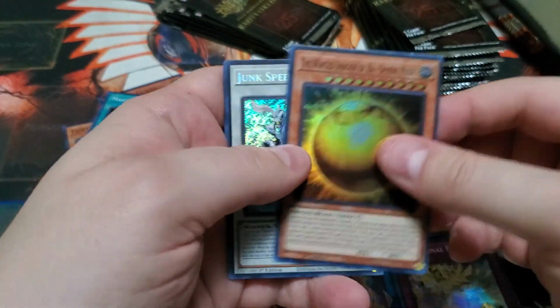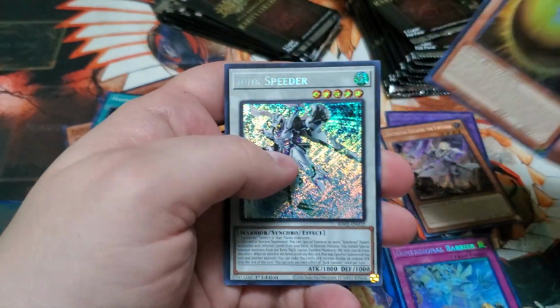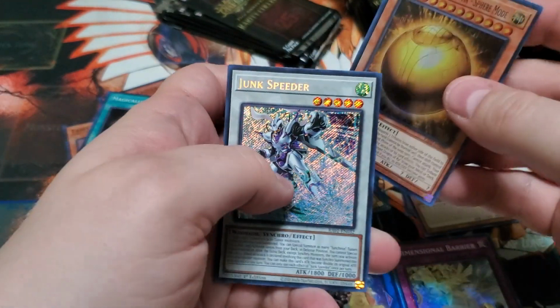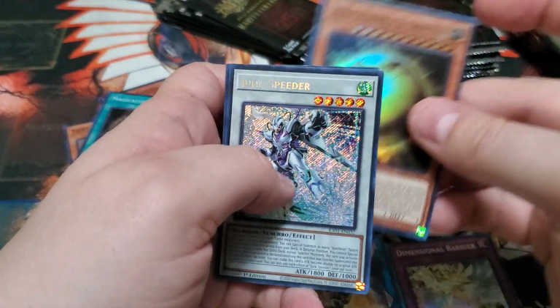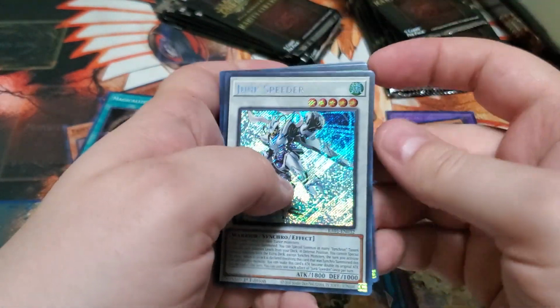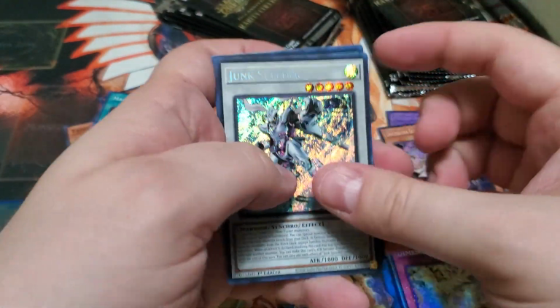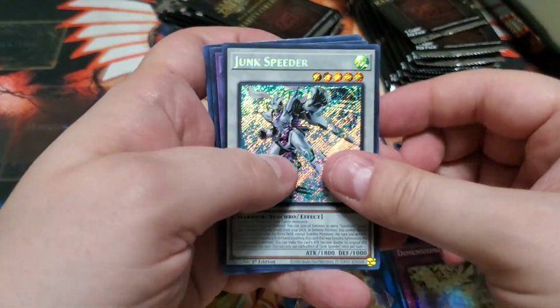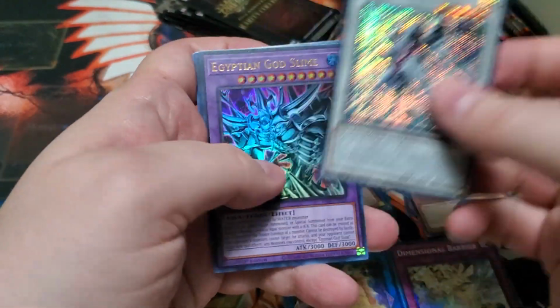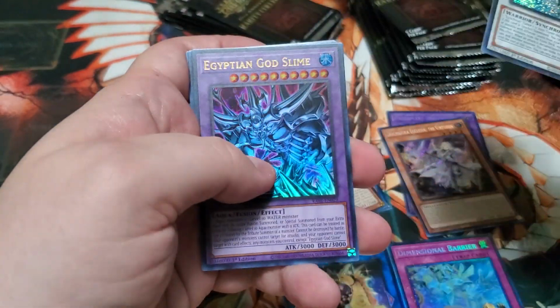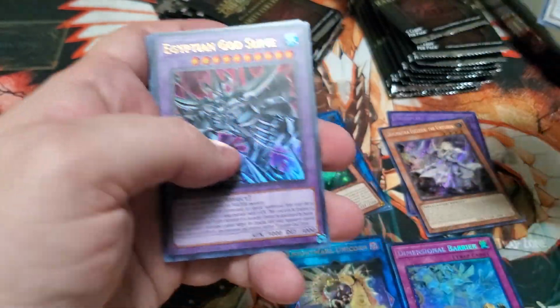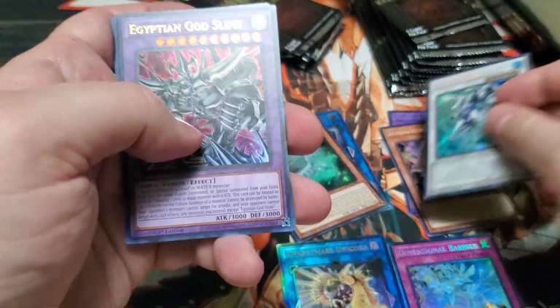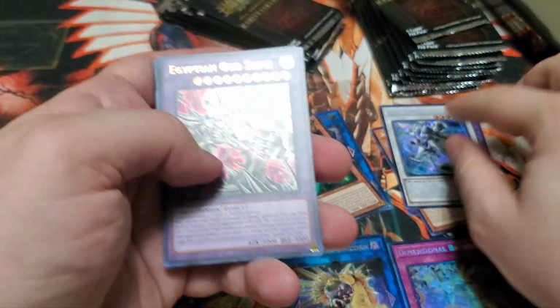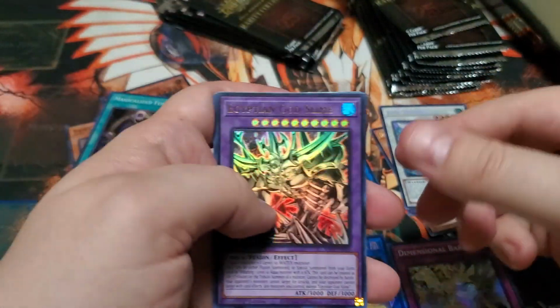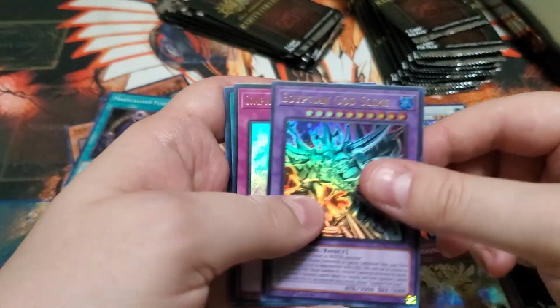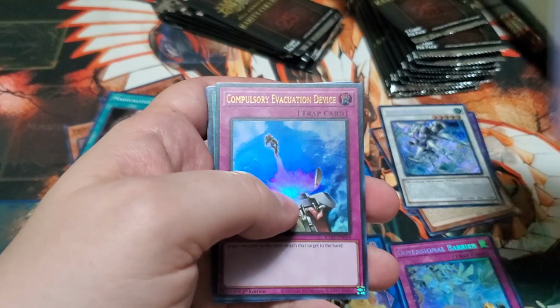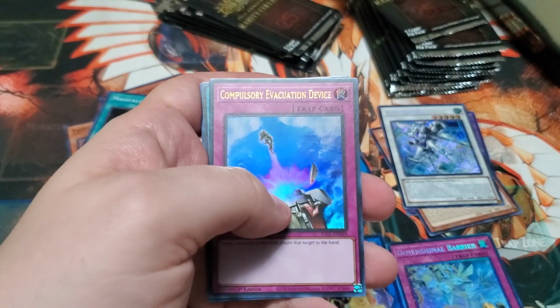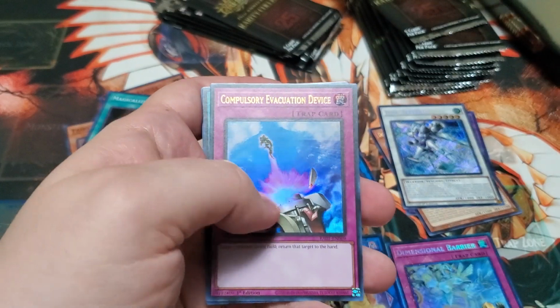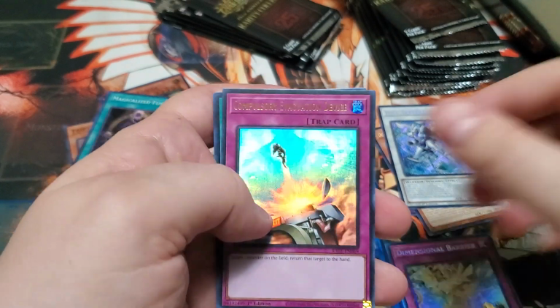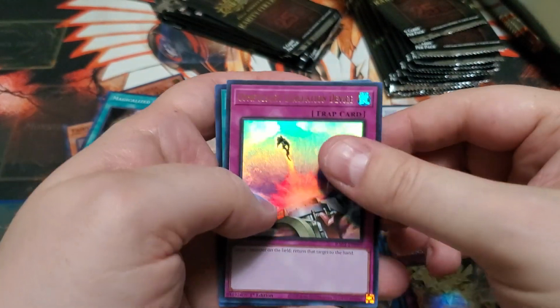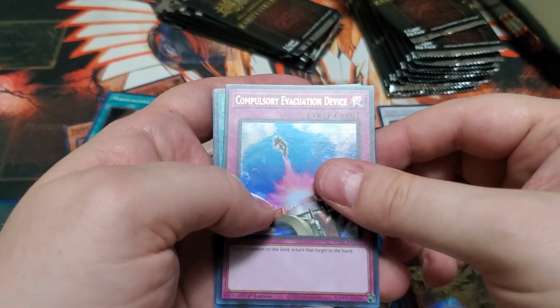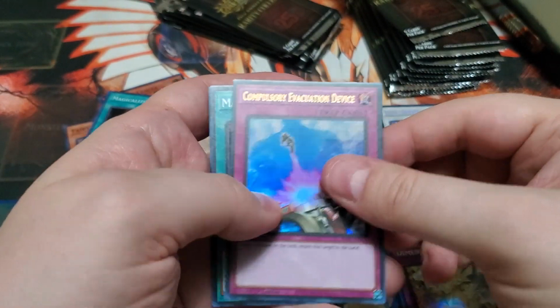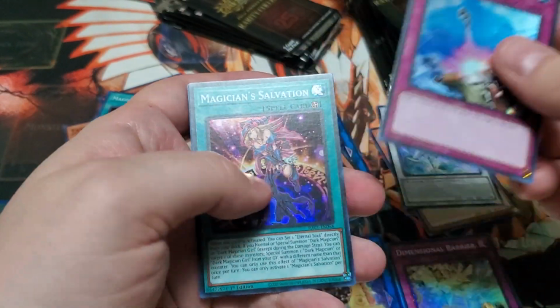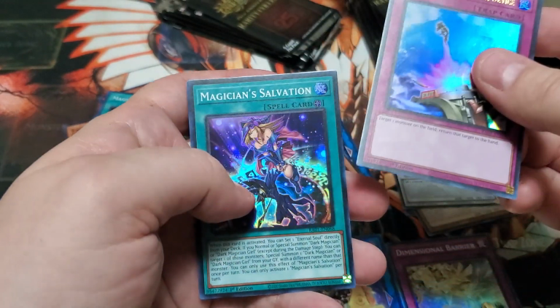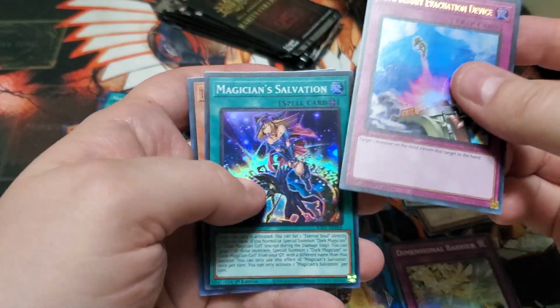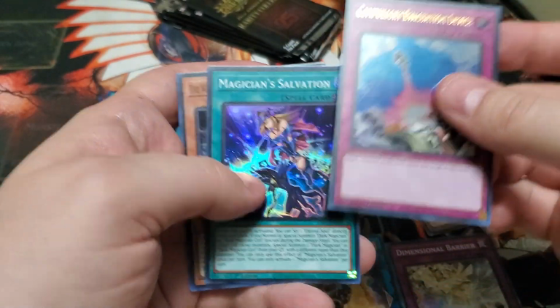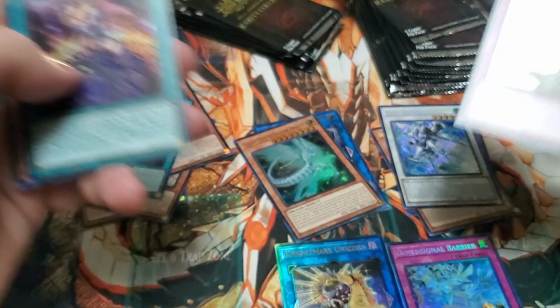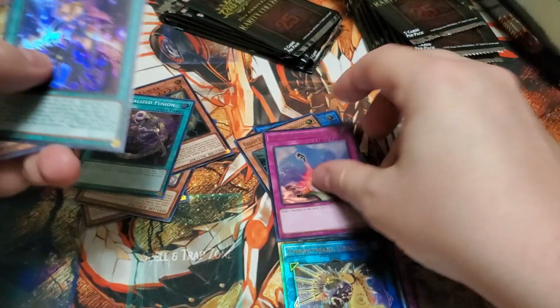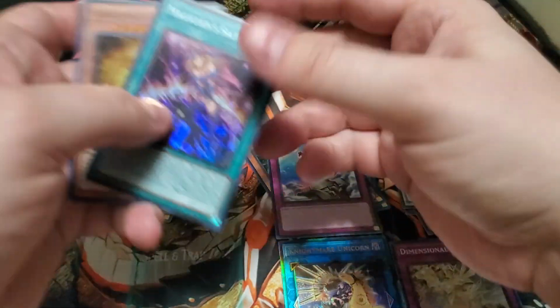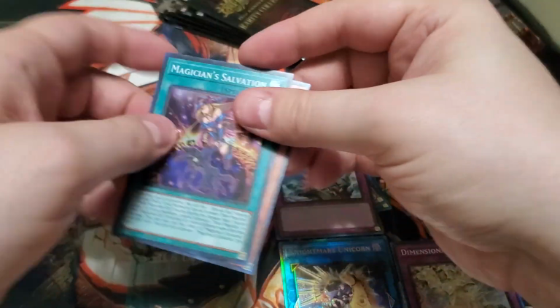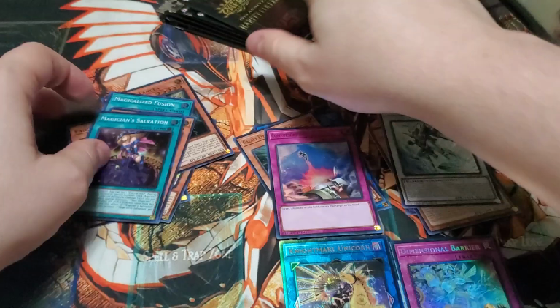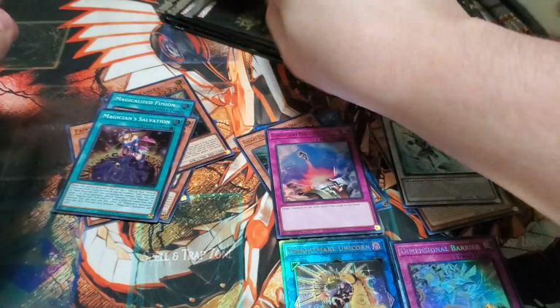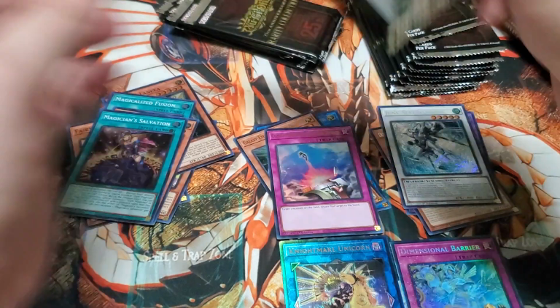Sphere Mode, Secret Rare Junk Speeder, Egyptian God Slime, Repulsory Evacuation Device, and Magician Salvation.